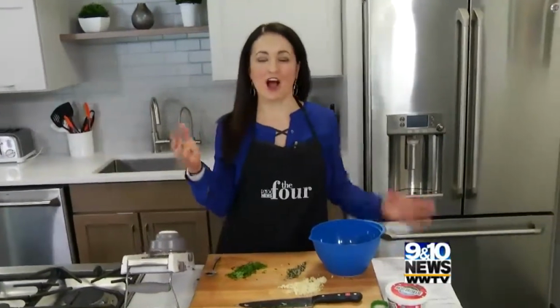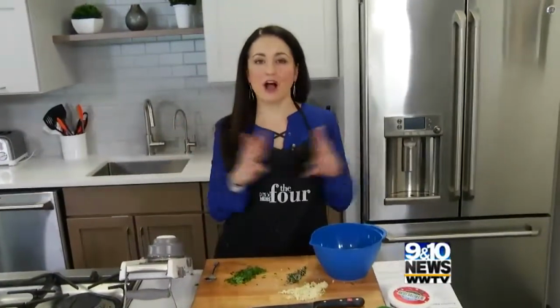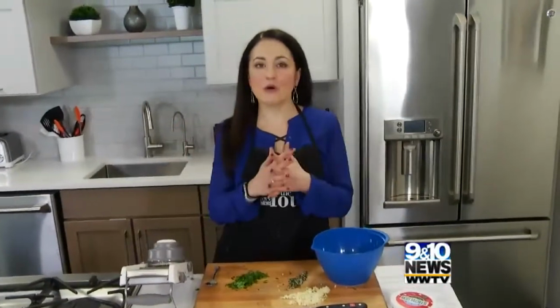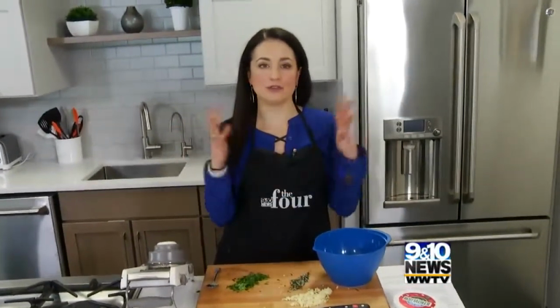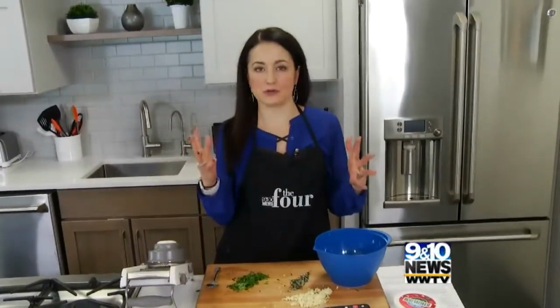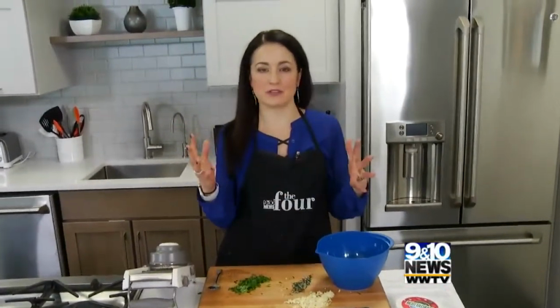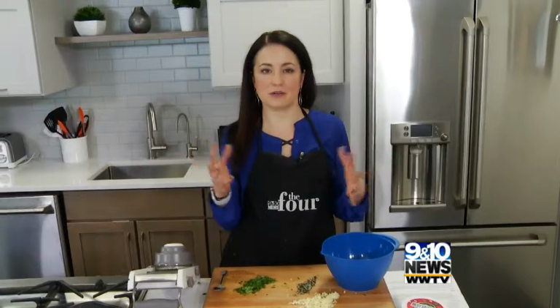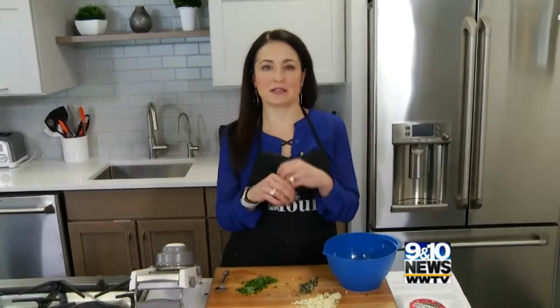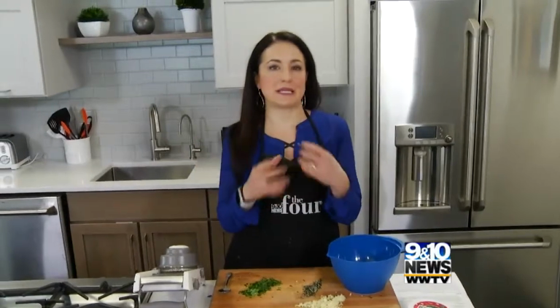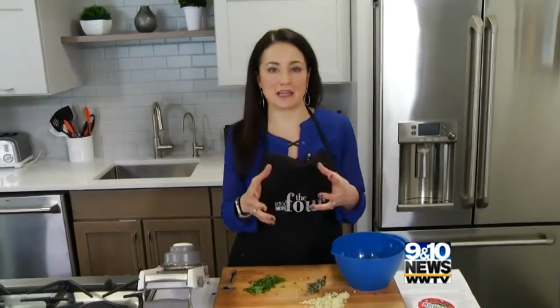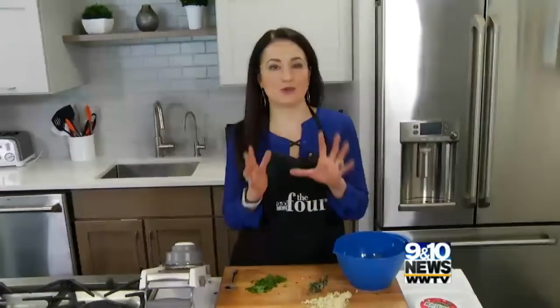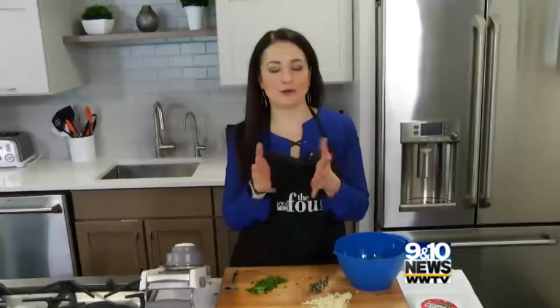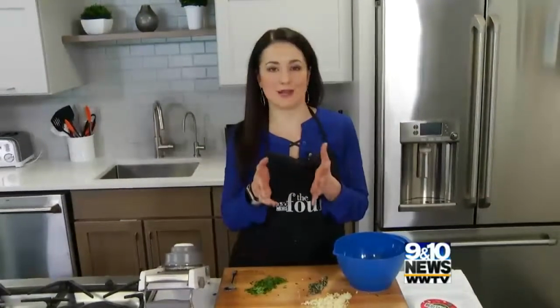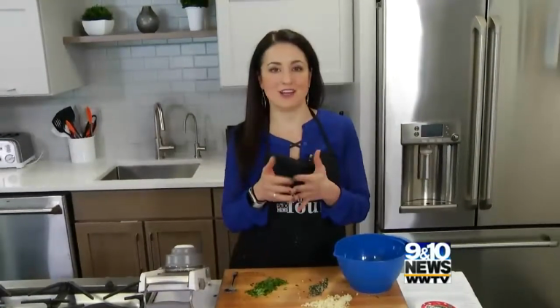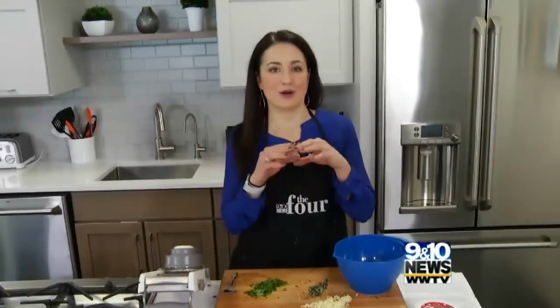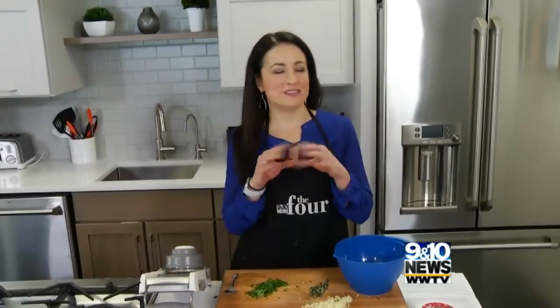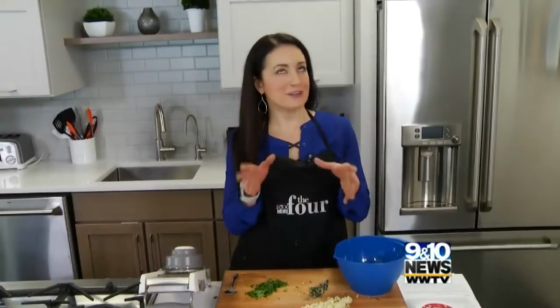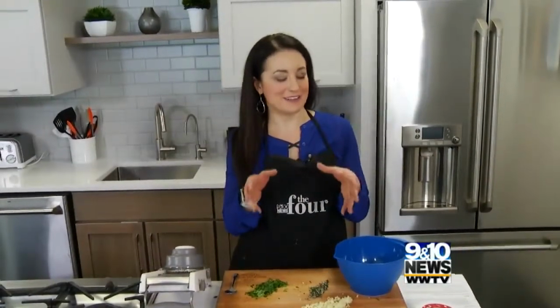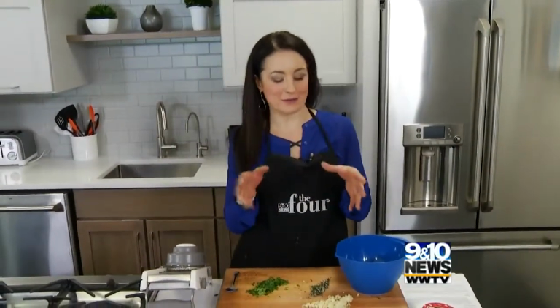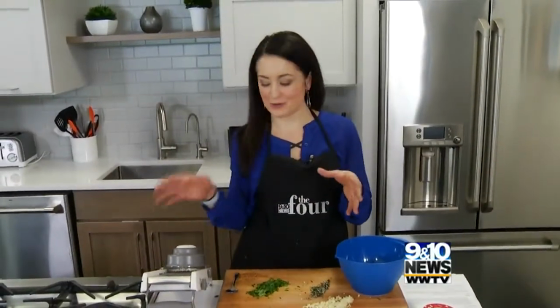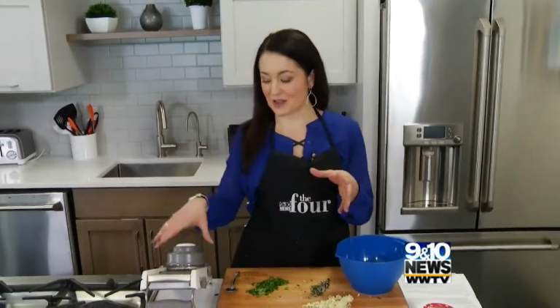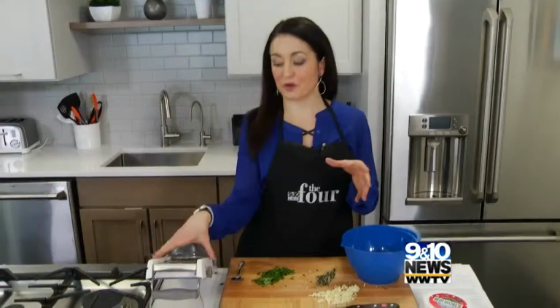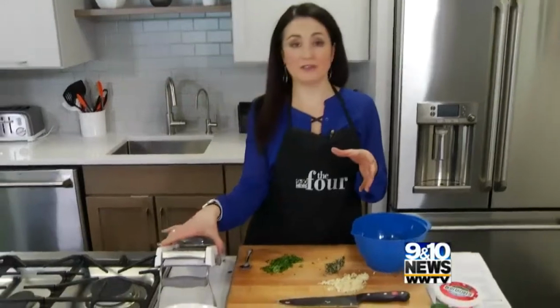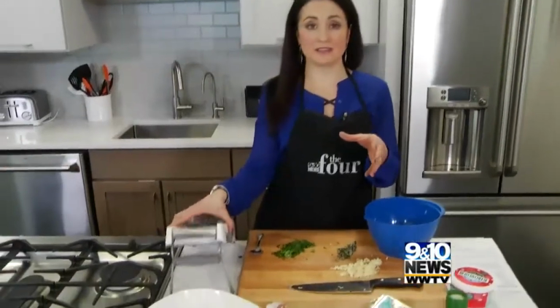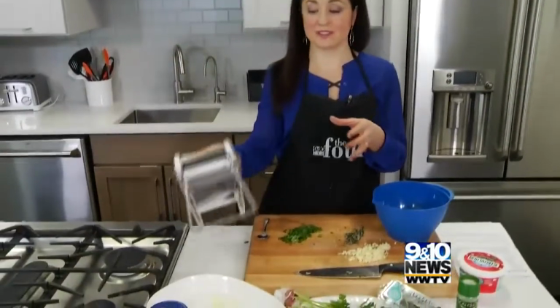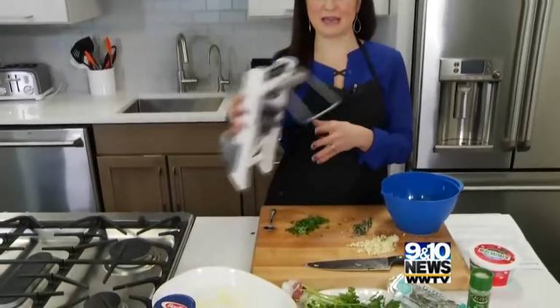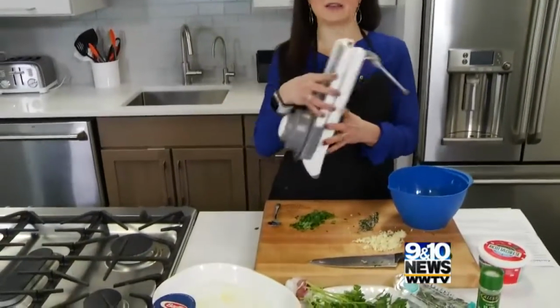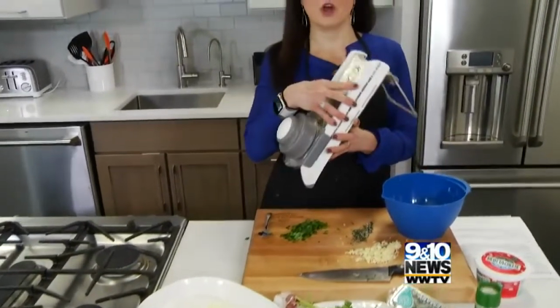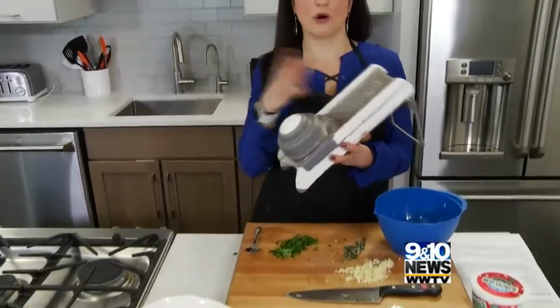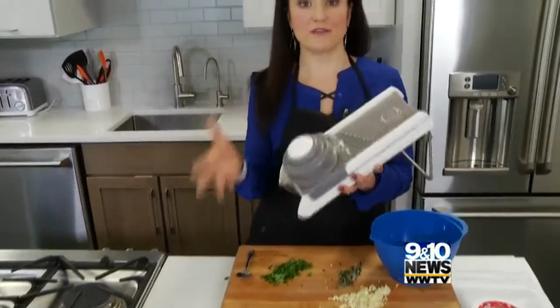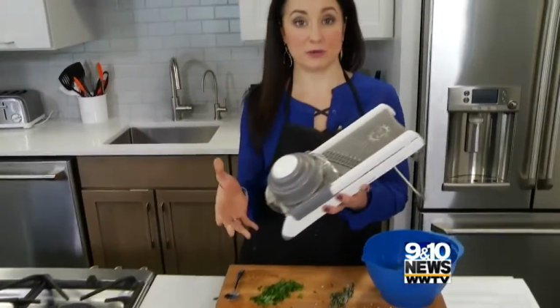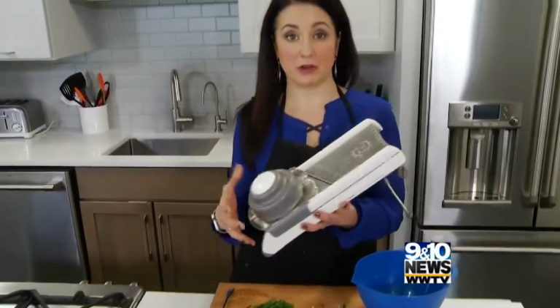We all know about the zoodles that you can make as spaghetti, but you can also make different kinds of noodles with one of these — this is a mandolin — or with a vegetable peeler.